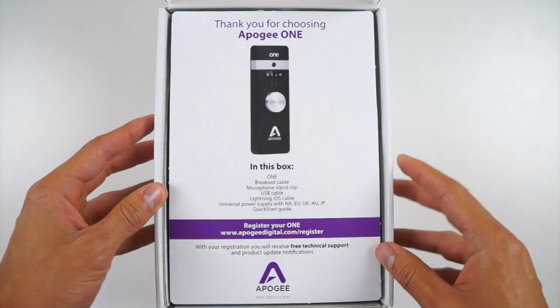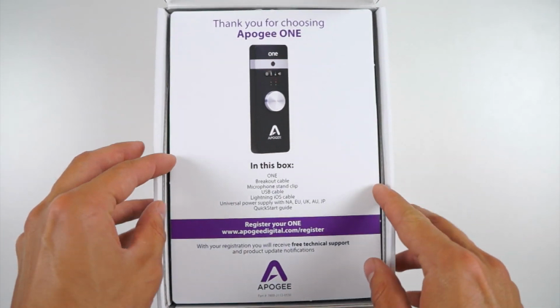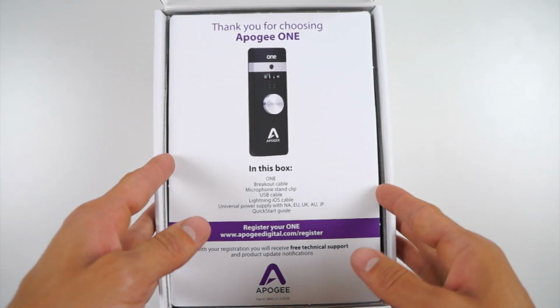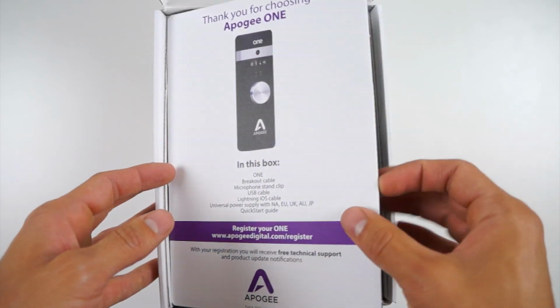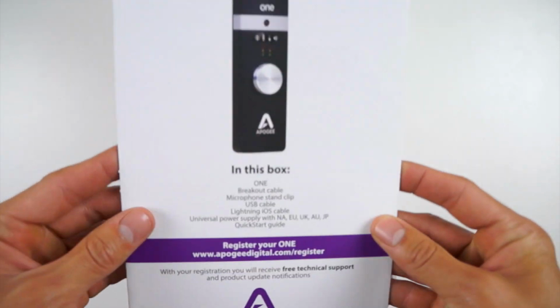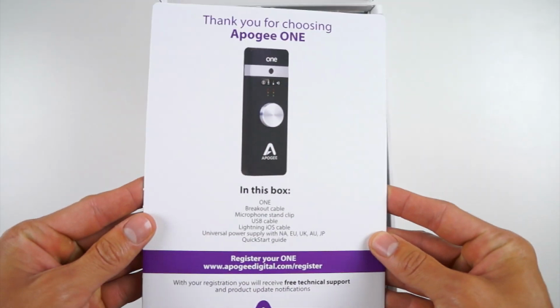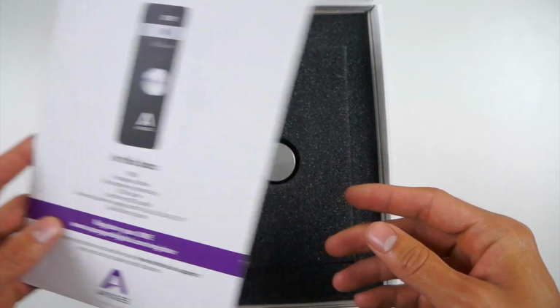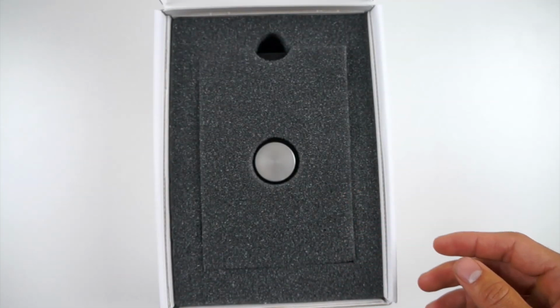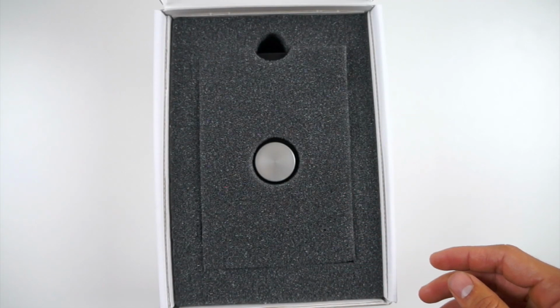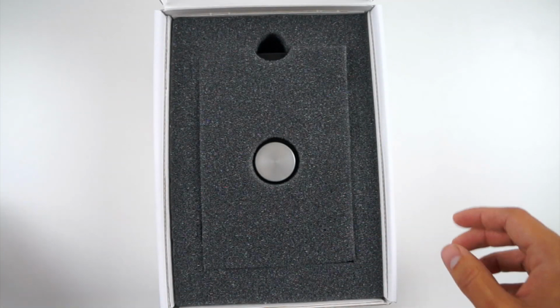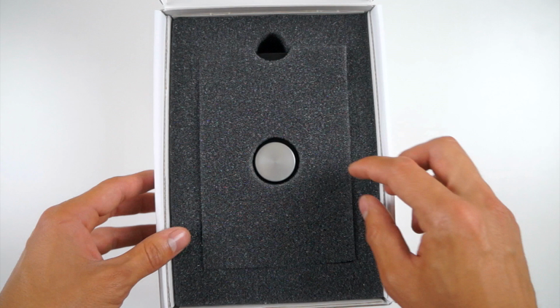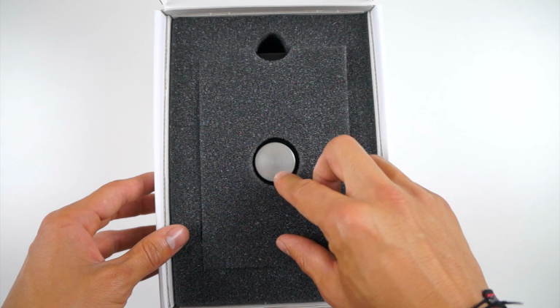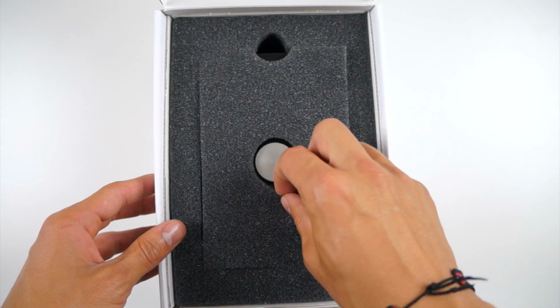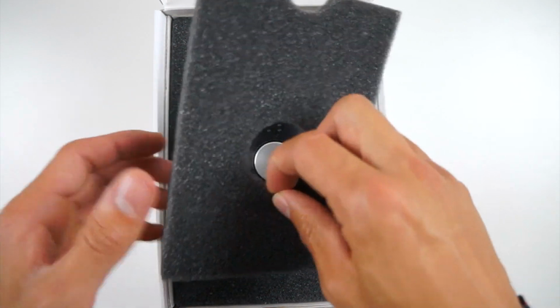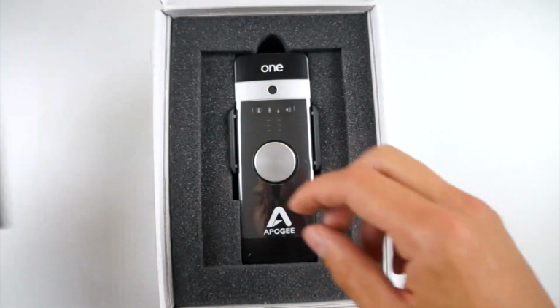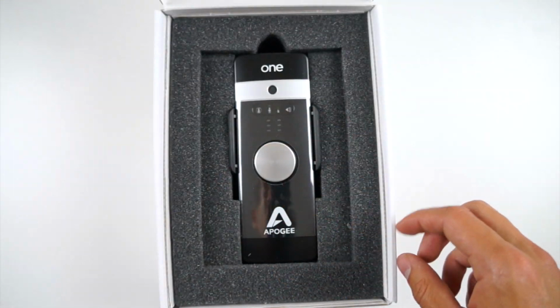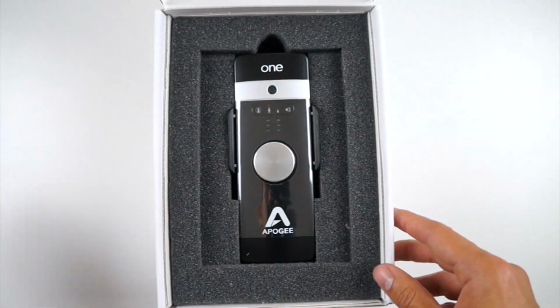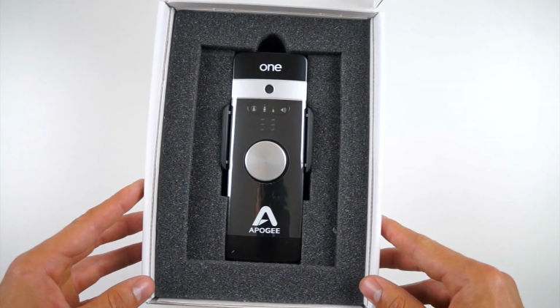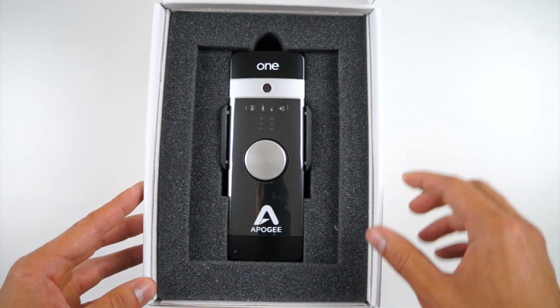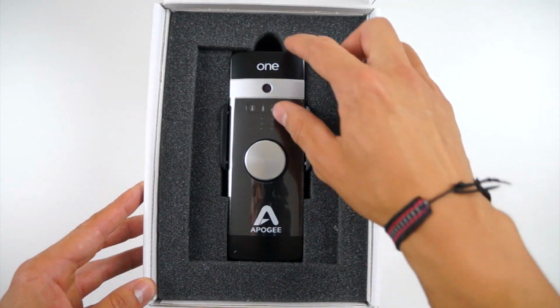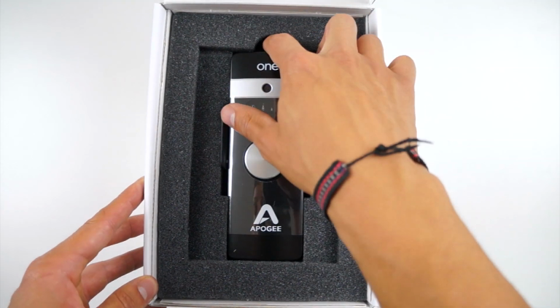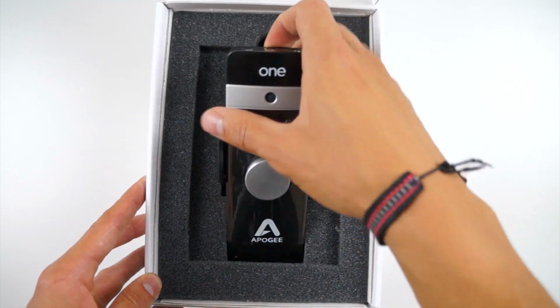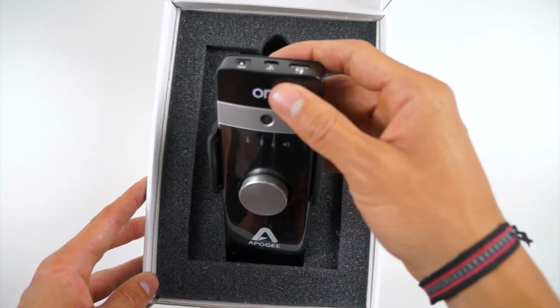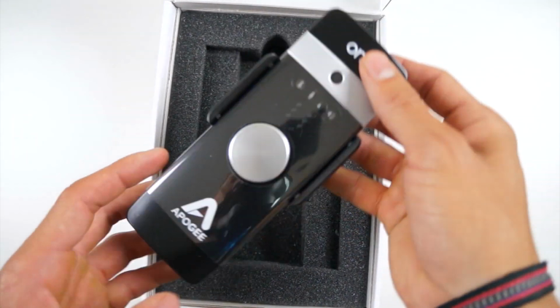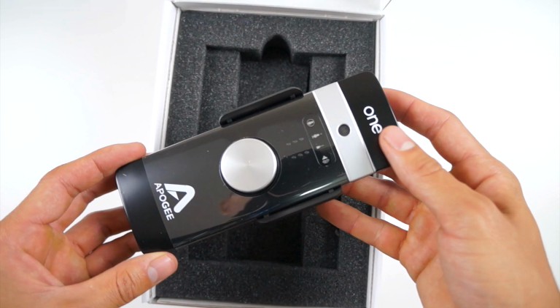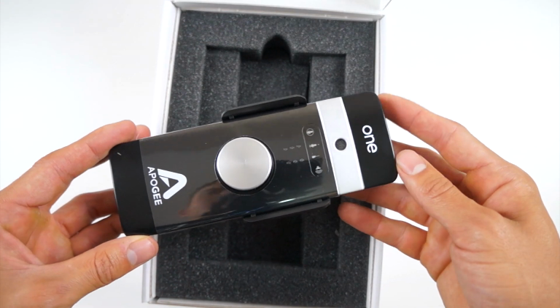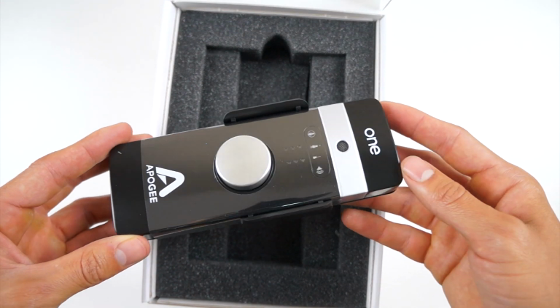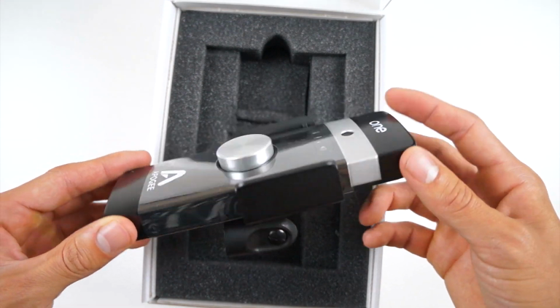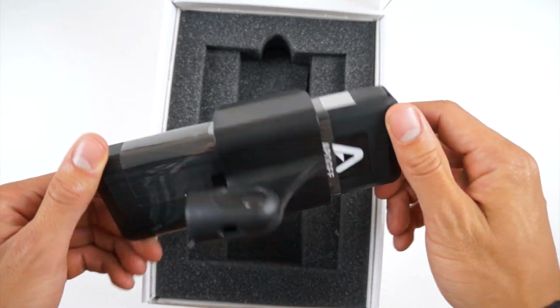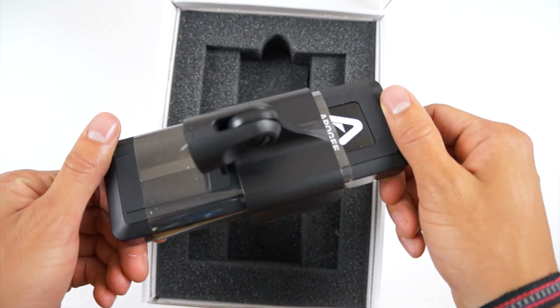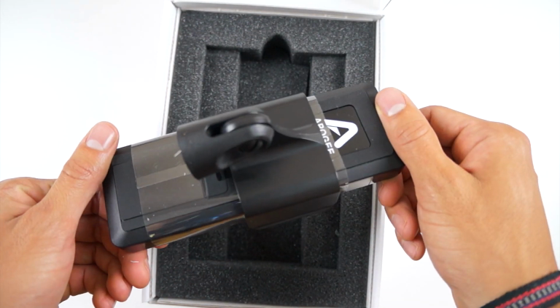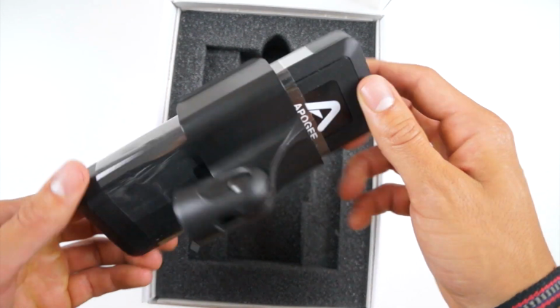The One retails for $350 and, as I mentioned, is compatible with both Mac and iOS. This second version does charge your iPad, your iPod Touch, or even your iPhone when you're using it in conjunction.